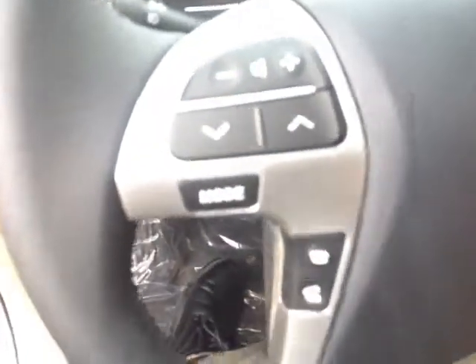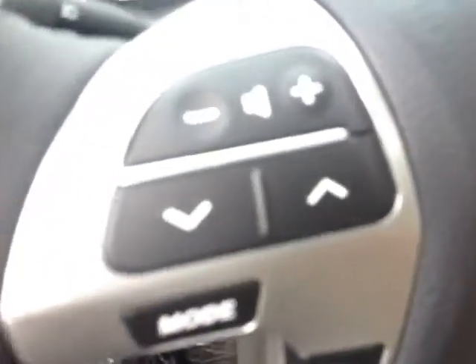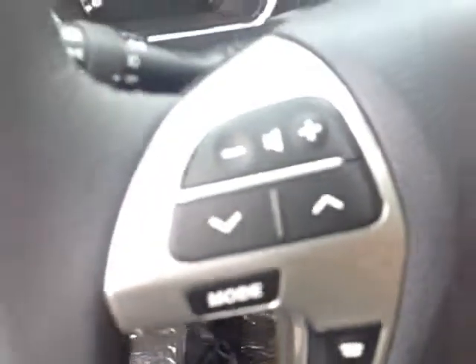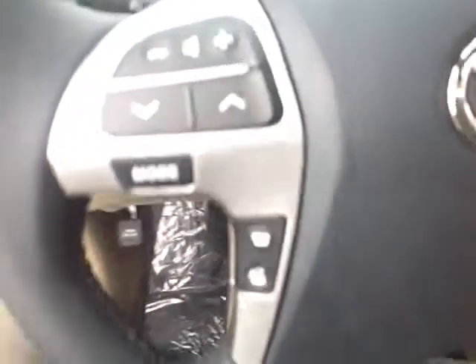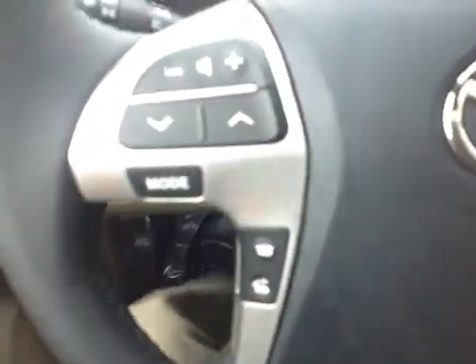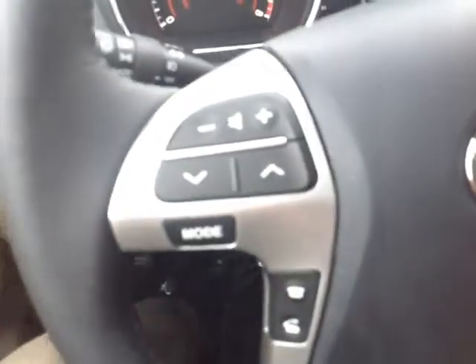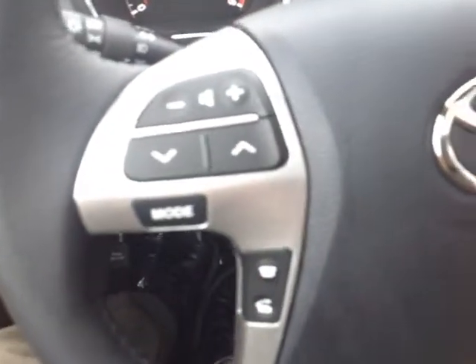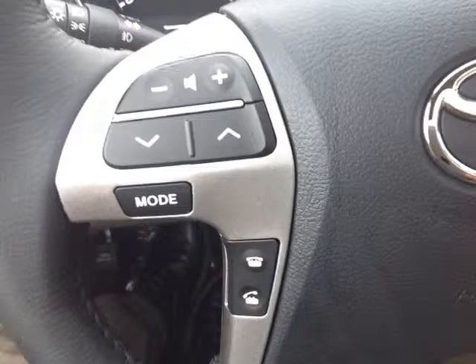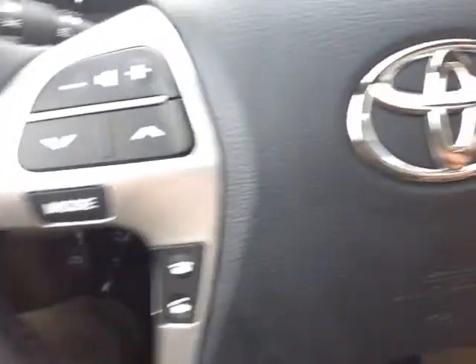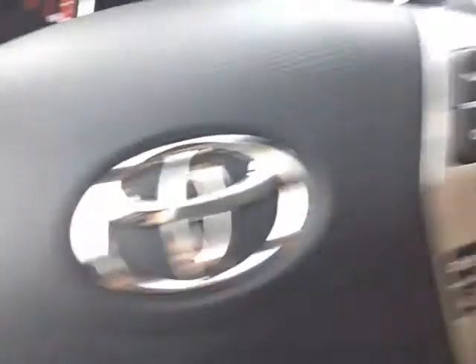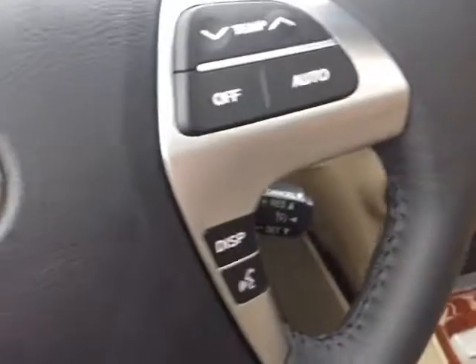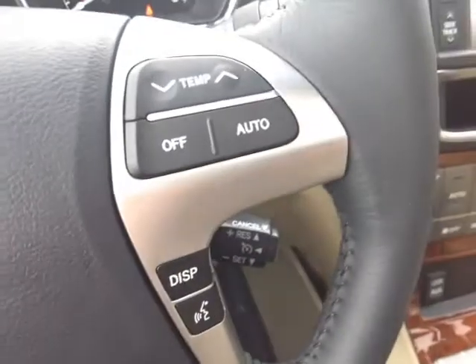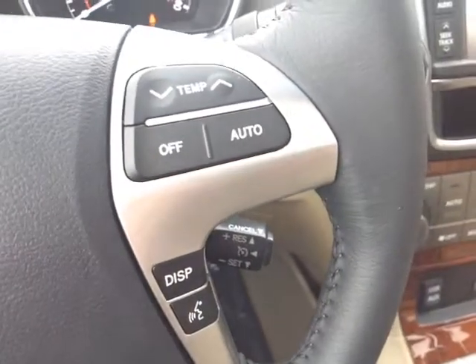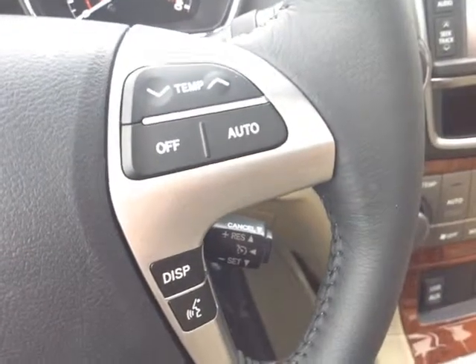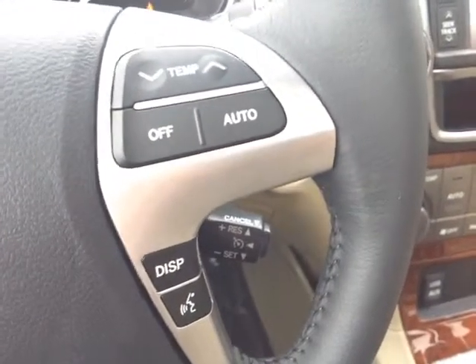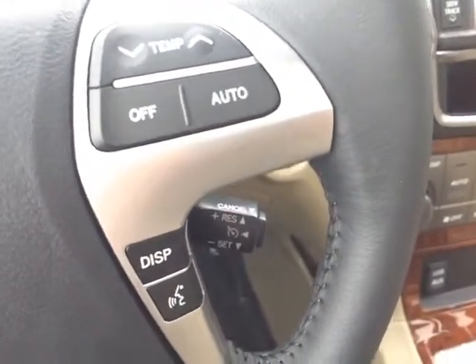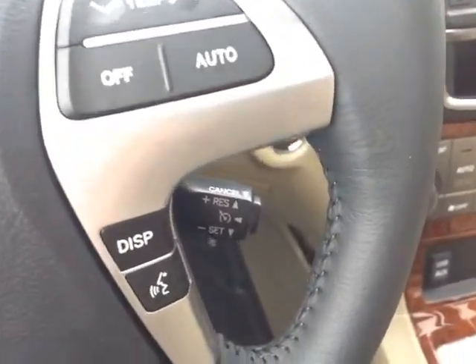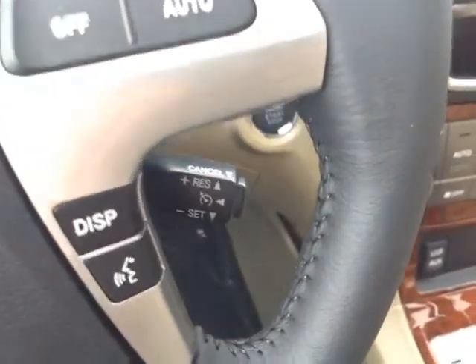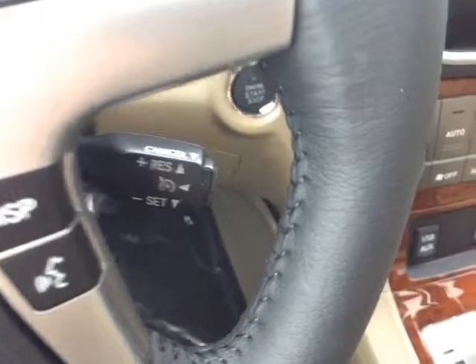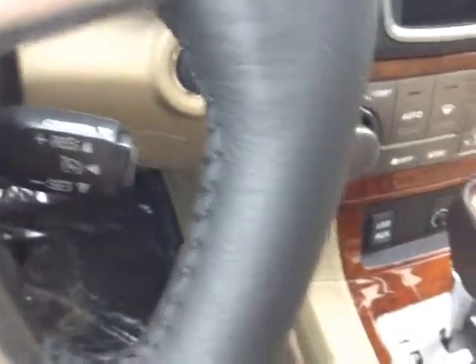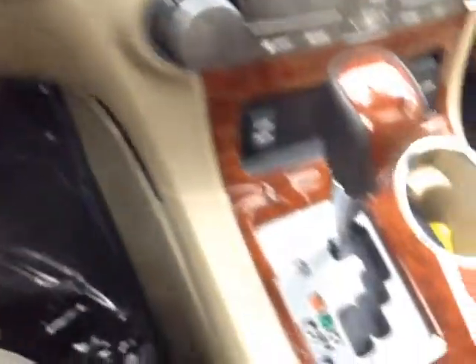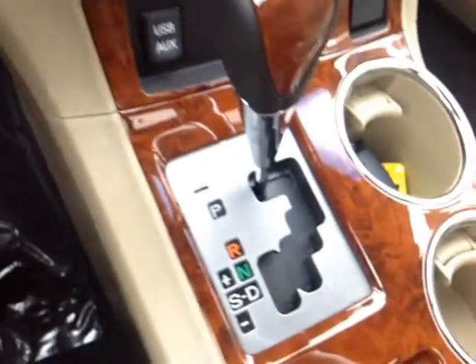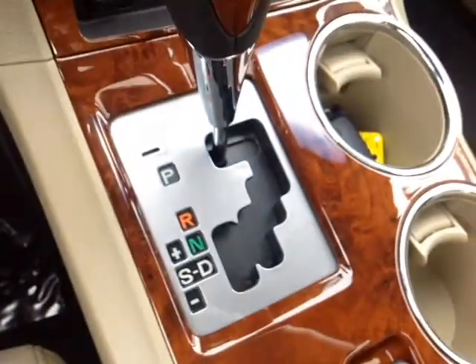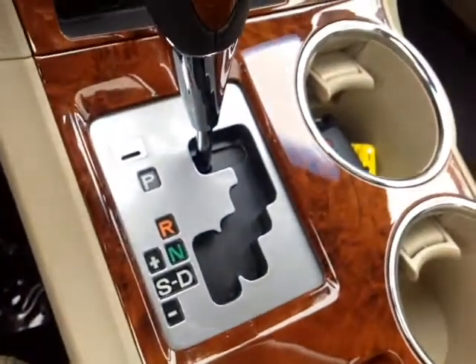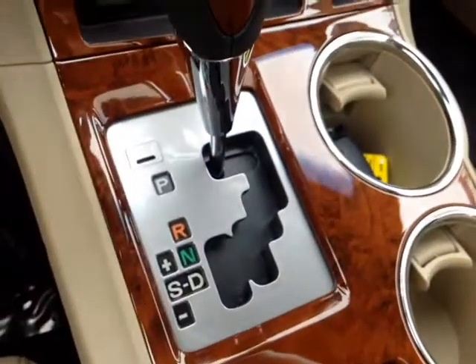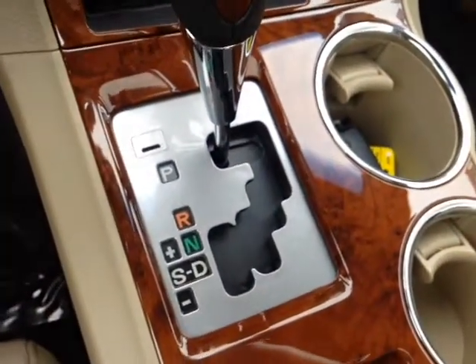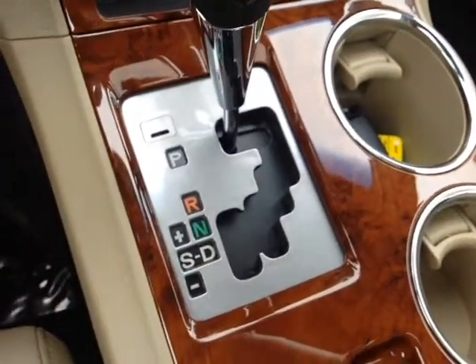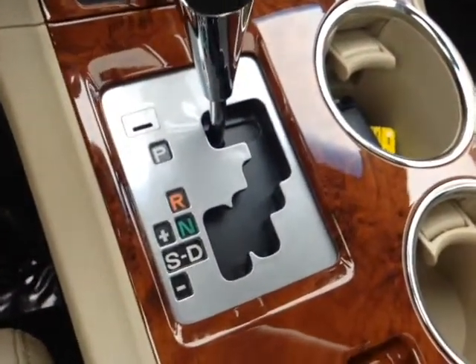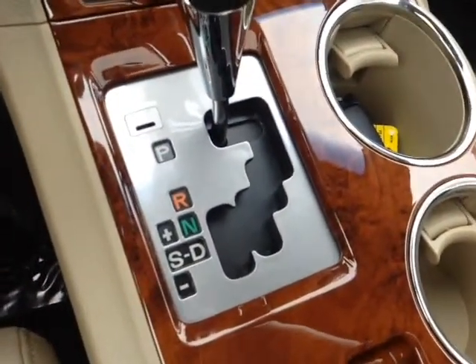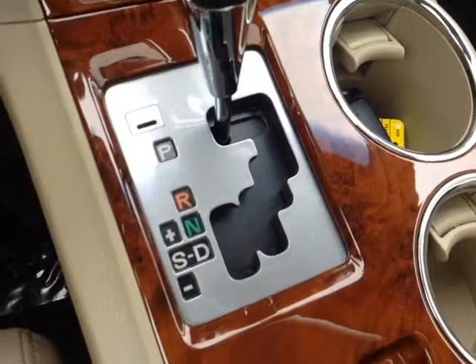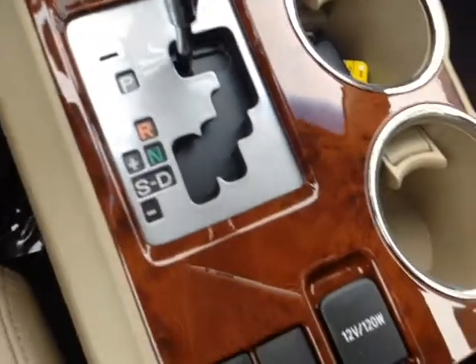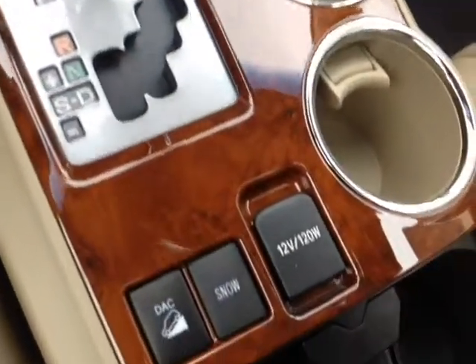On the inside of the steering wheel, we've got volume, track, and mode adjustments, as well as Bluetooth on the left side. On the right, you can adjust your temperature, your display, get into the speech recognition, and cruise control. In the center console, you've got your automatic shifter with a sequential mode — you can go up and down through all the gears.